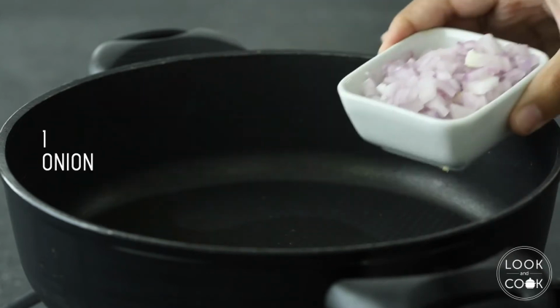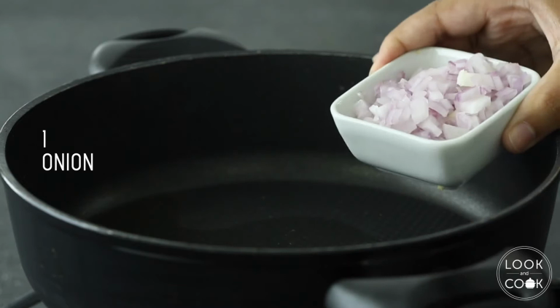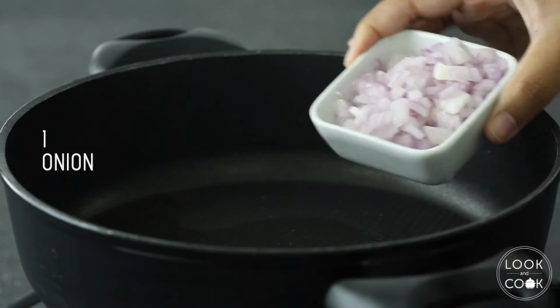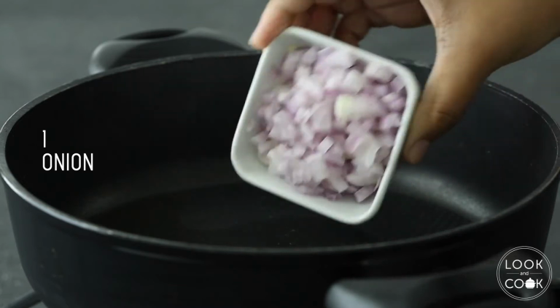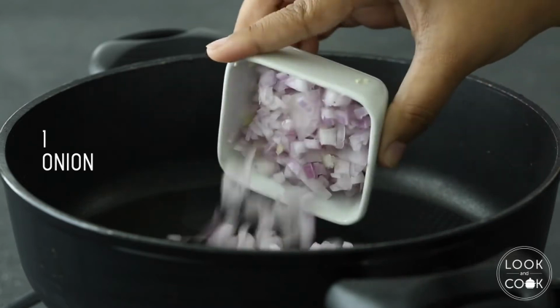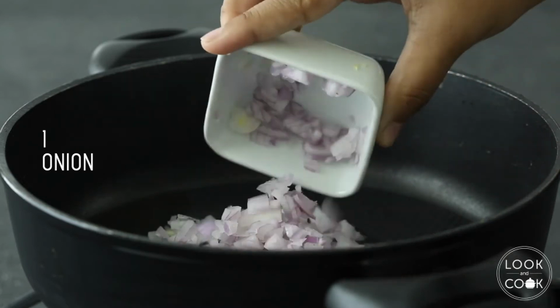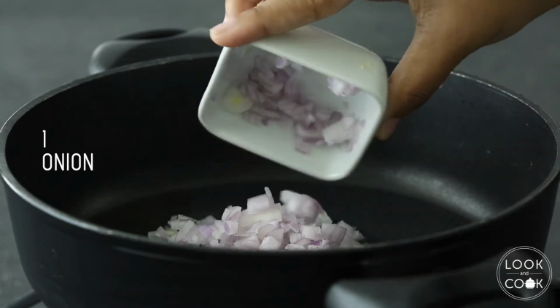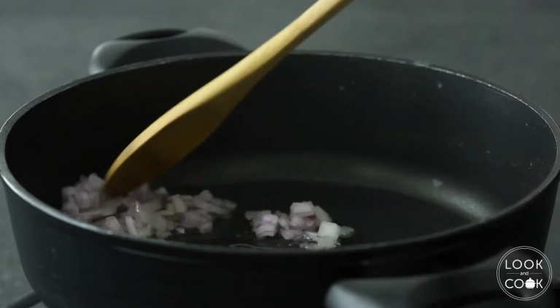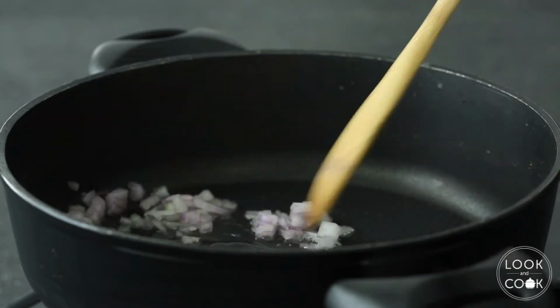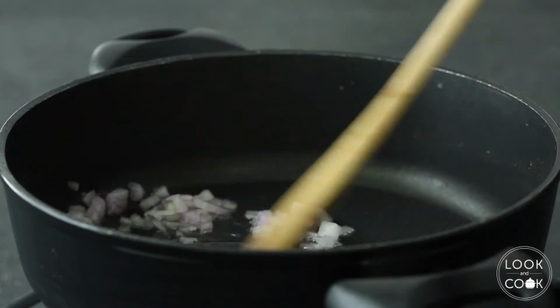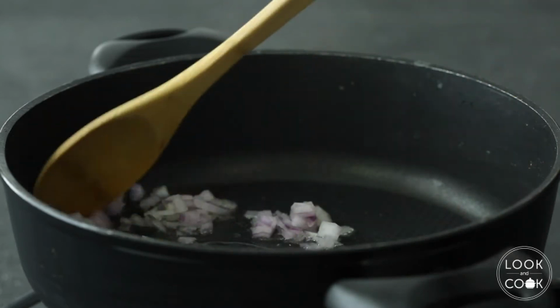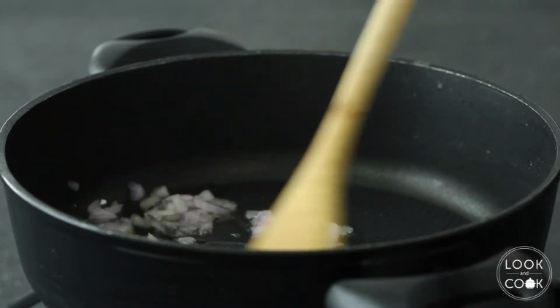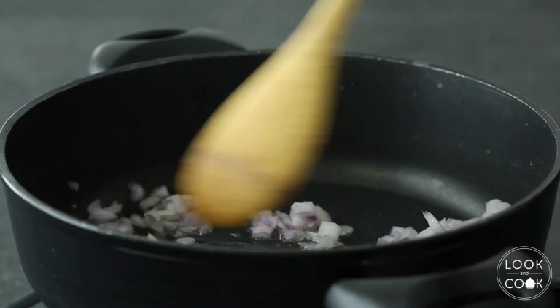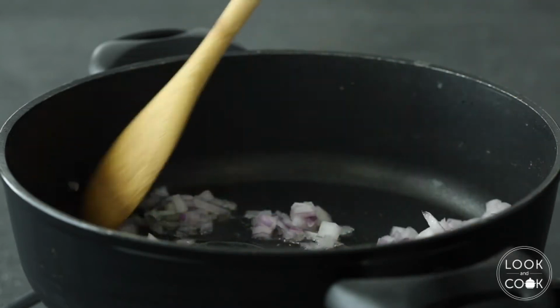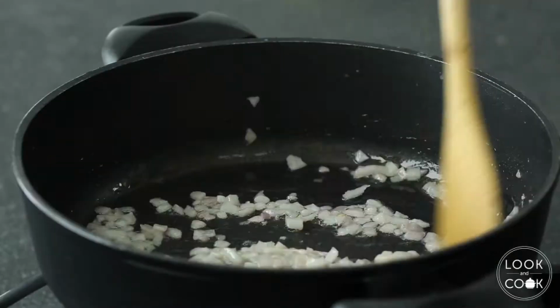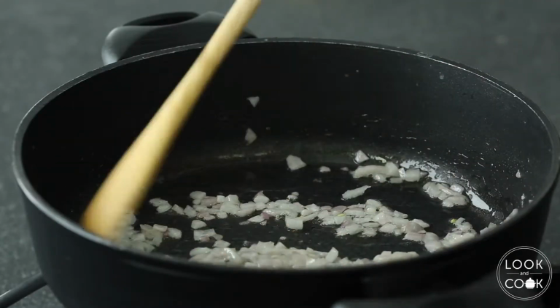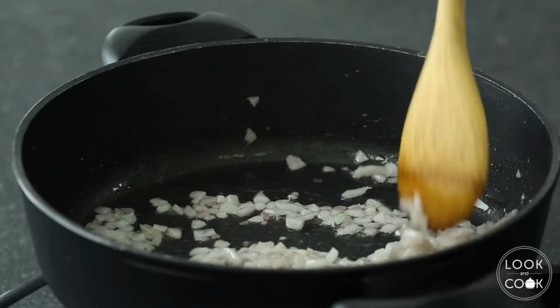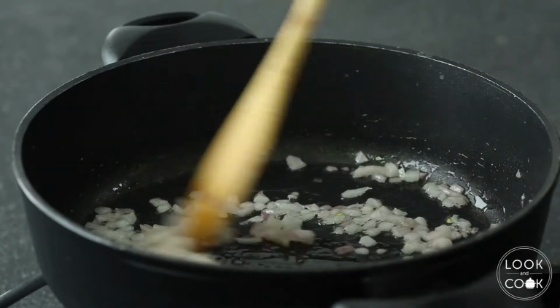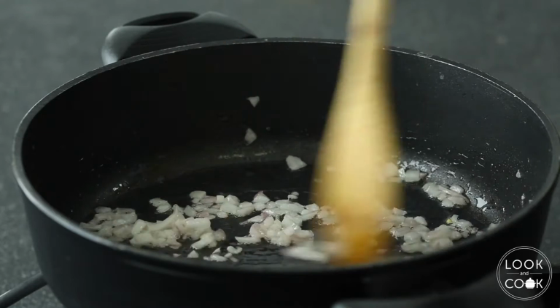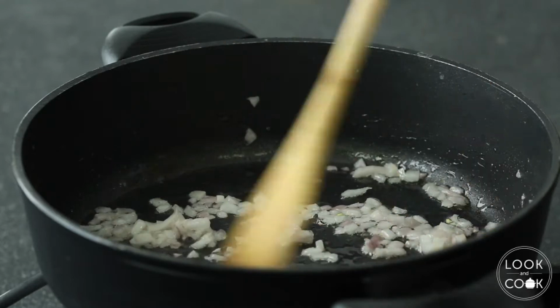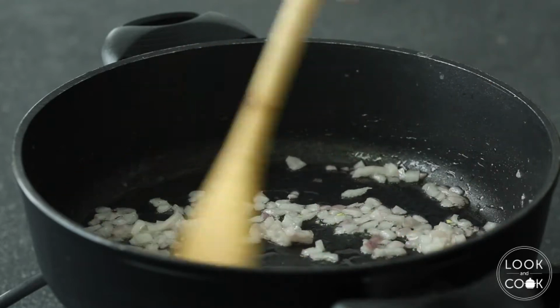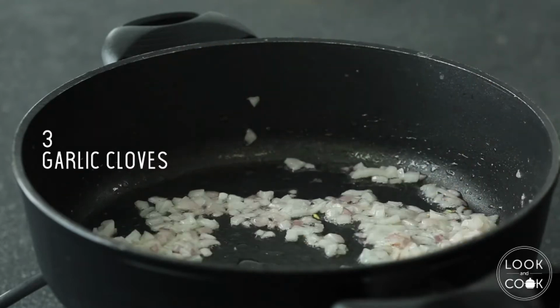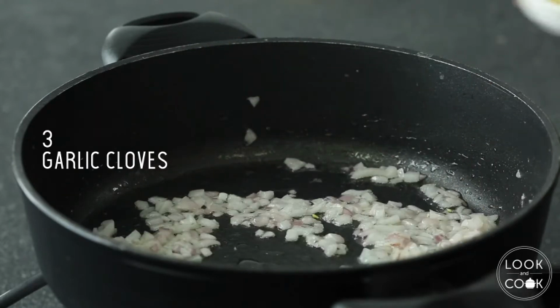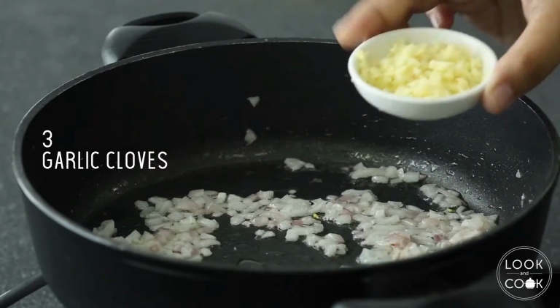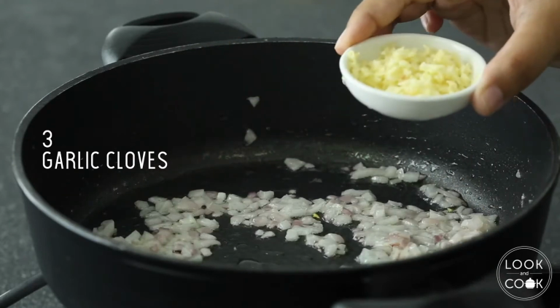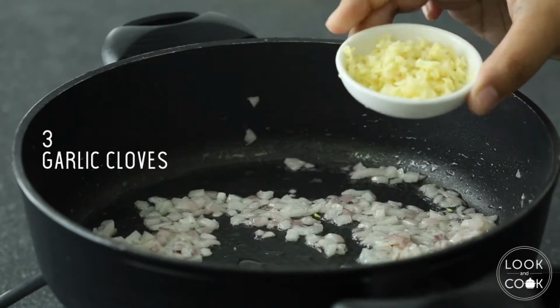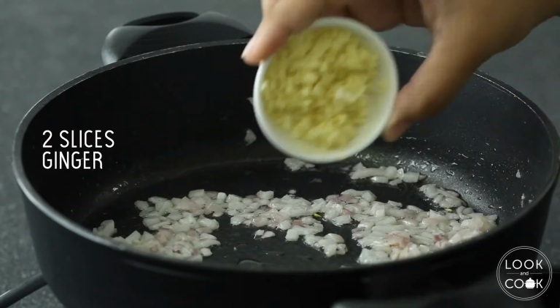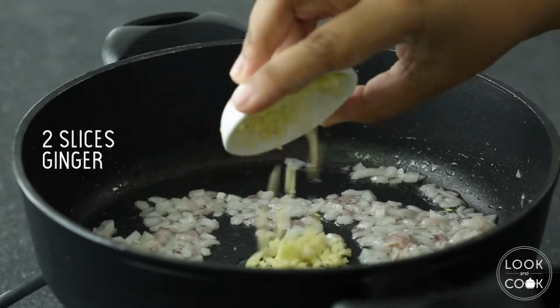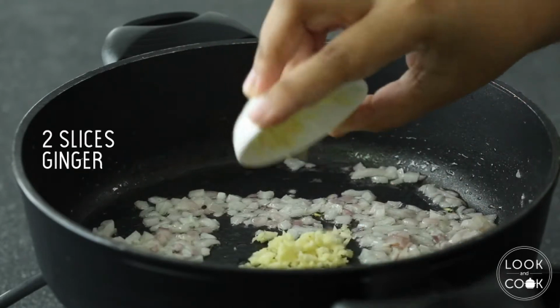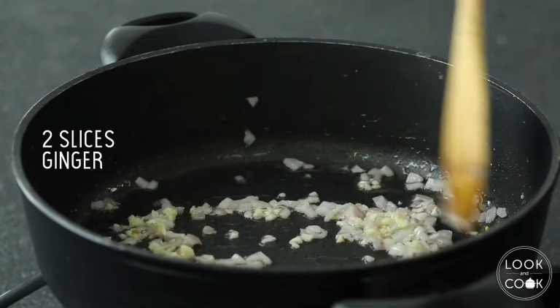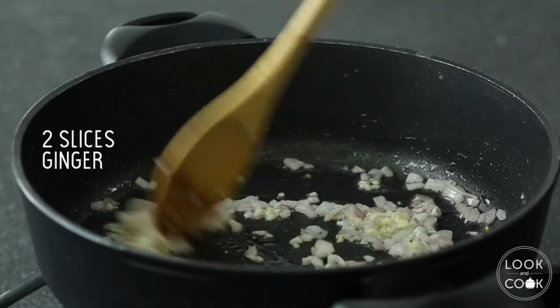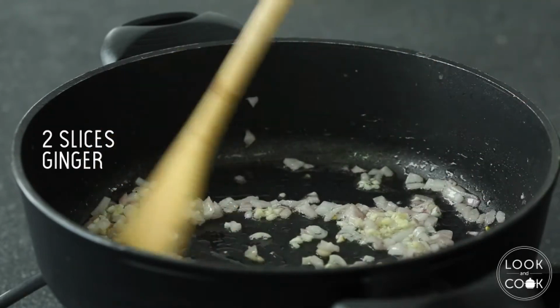Add 1 chopped onion and saute until translucent. Now we add 3 garlic cloves and 2 slices of ginger.